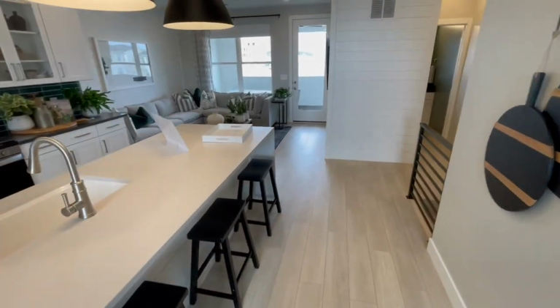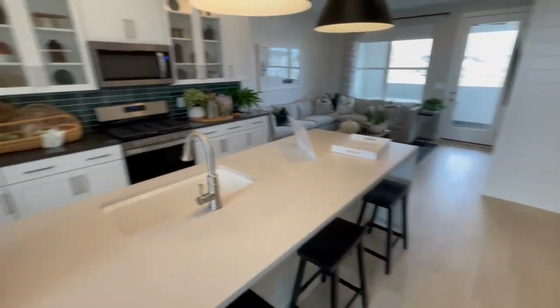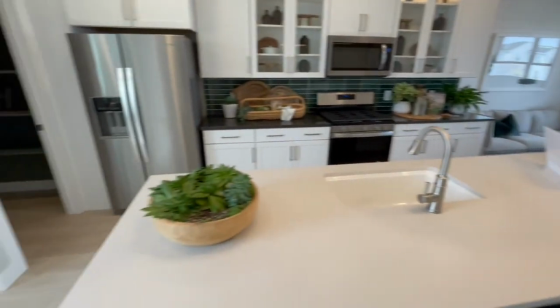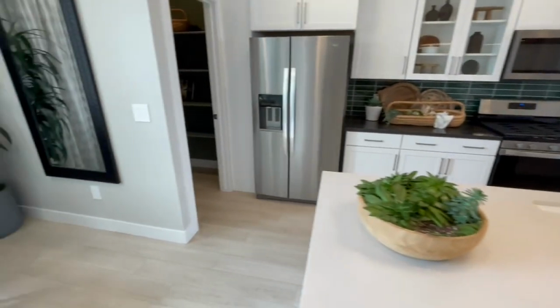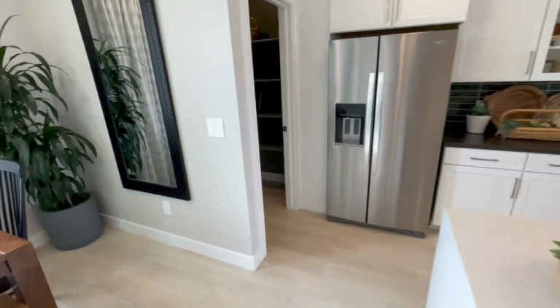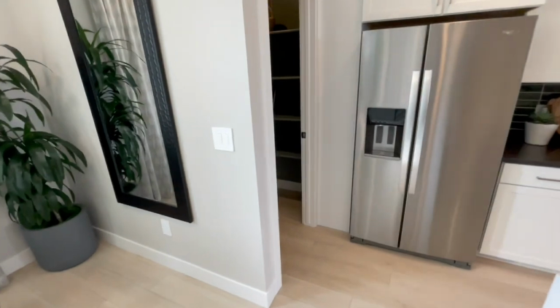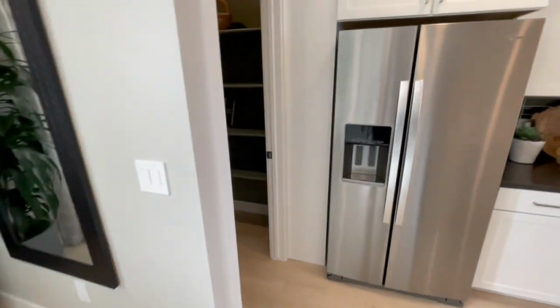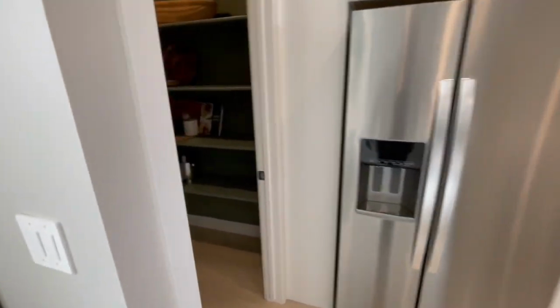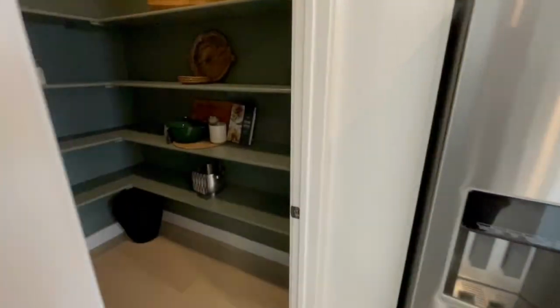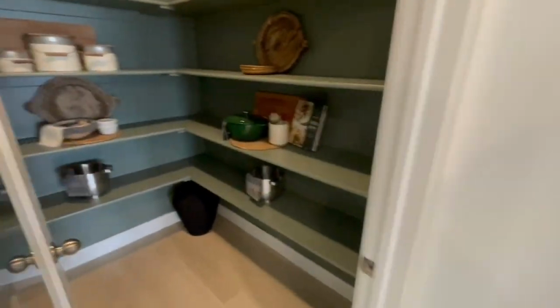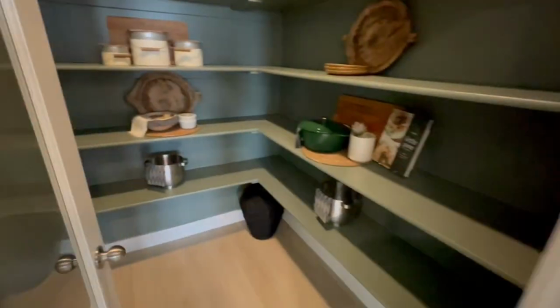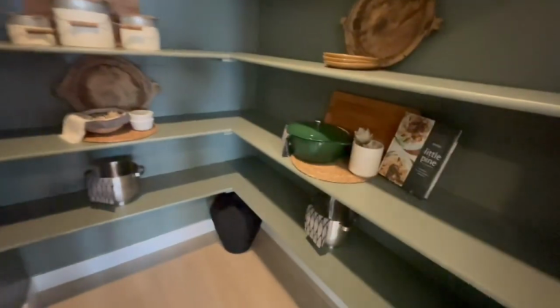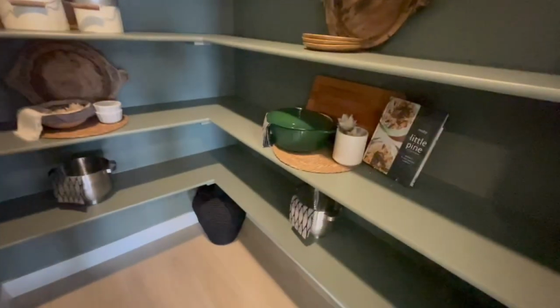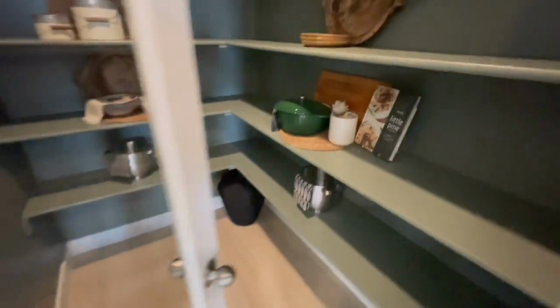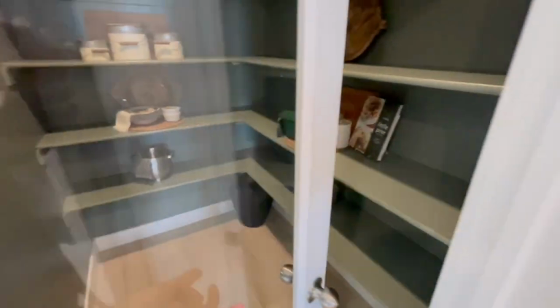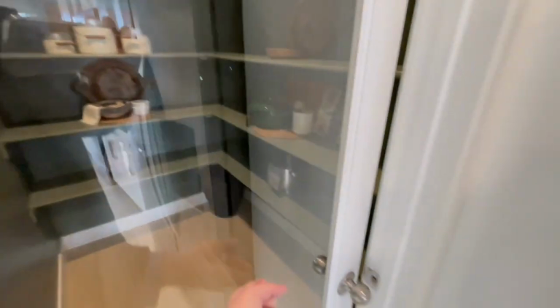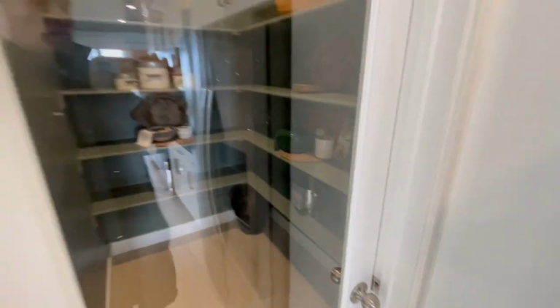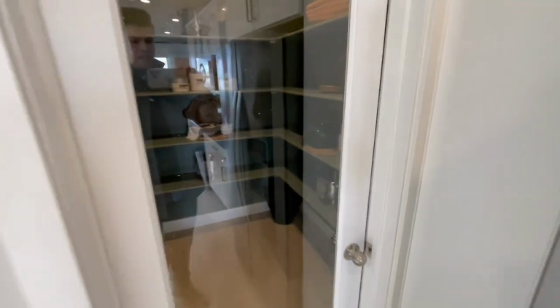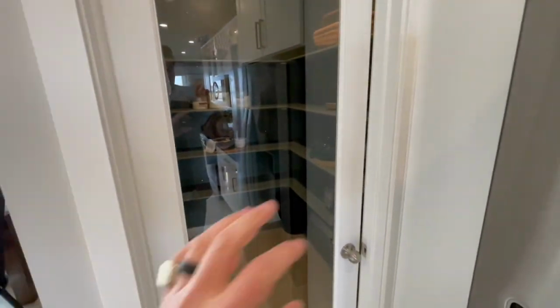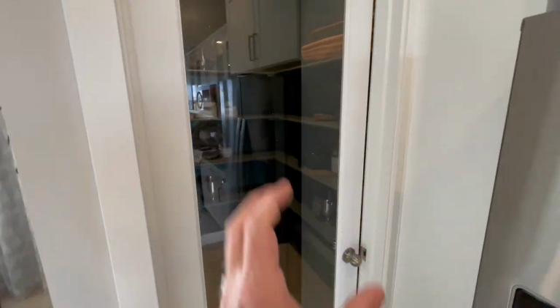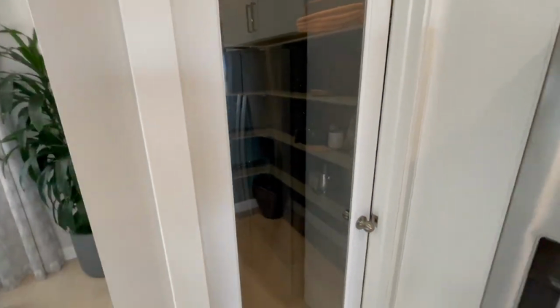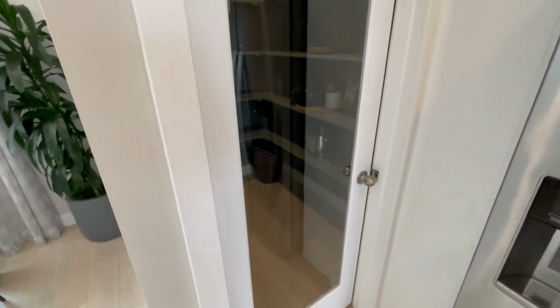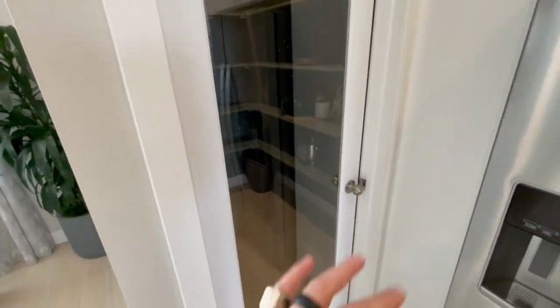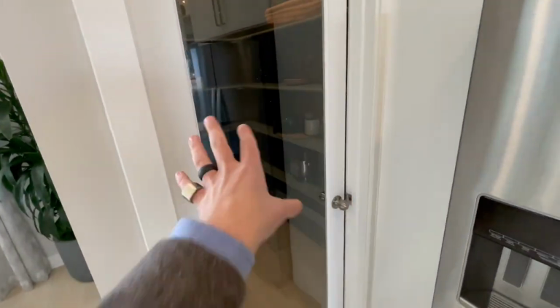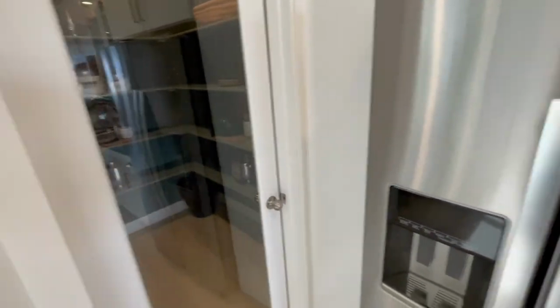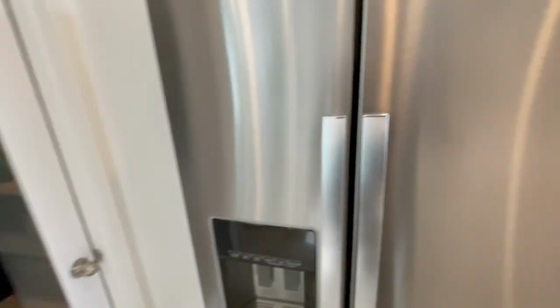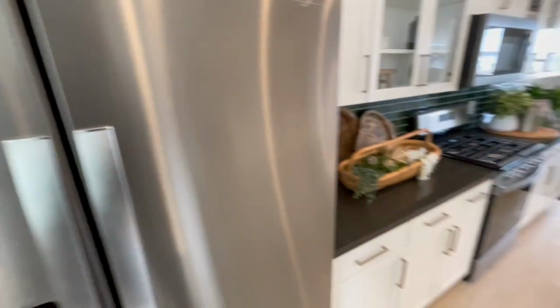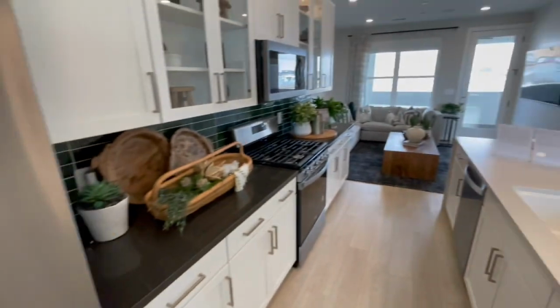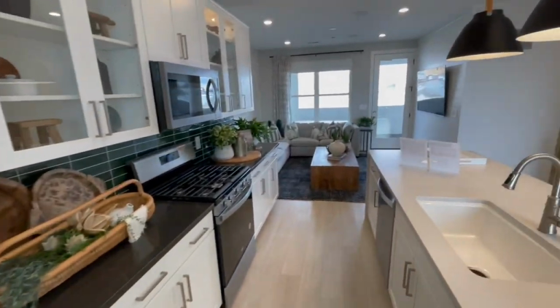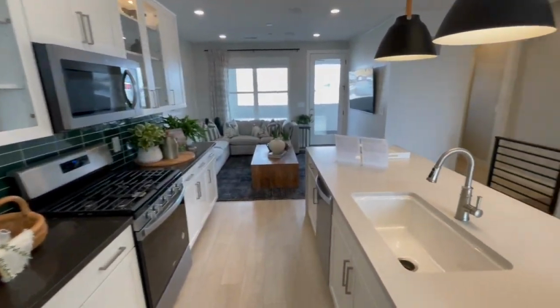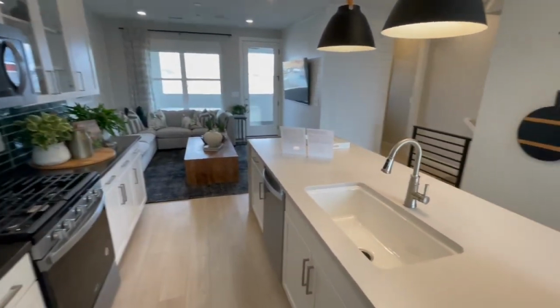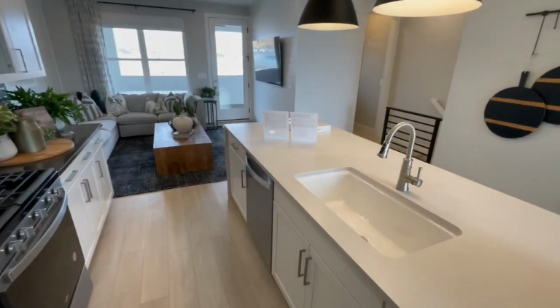Let me show you the pantry — I do like that they always add the glass to the pantry door. I think it just adds a little something, being able to see right inside.